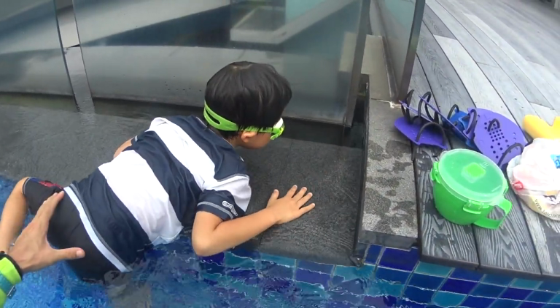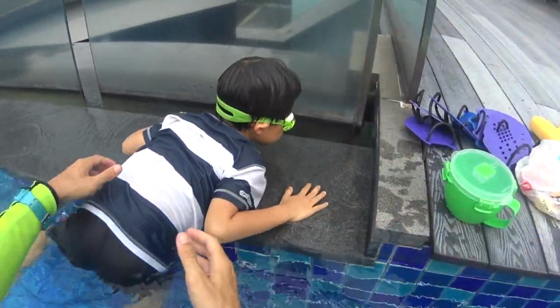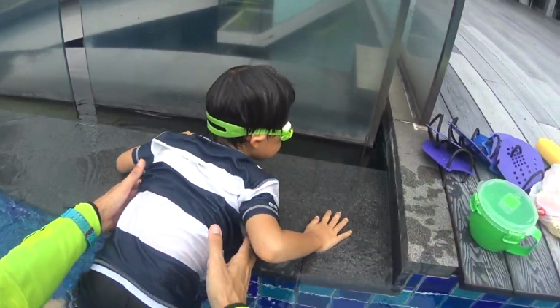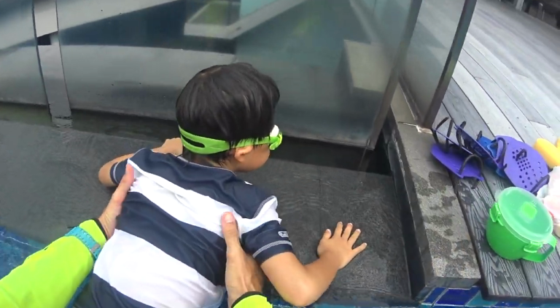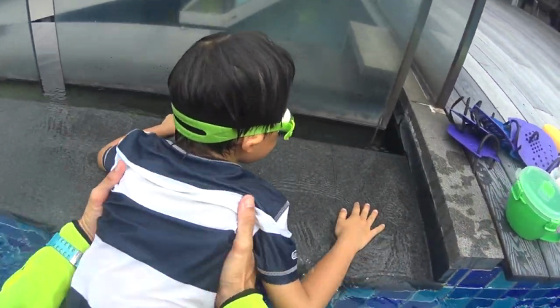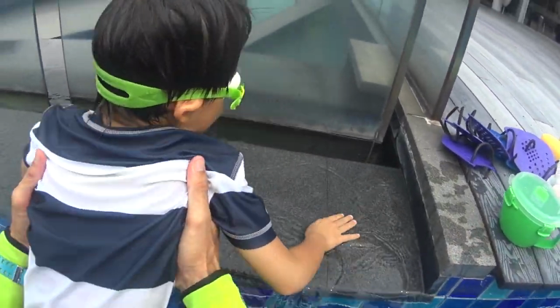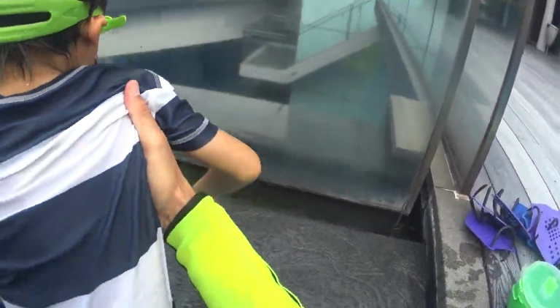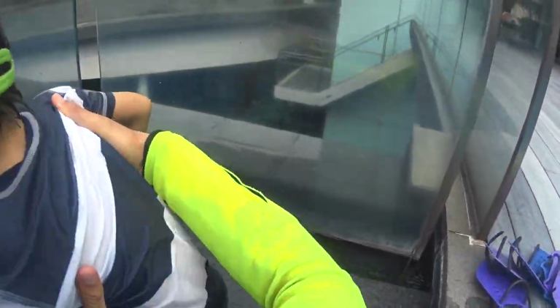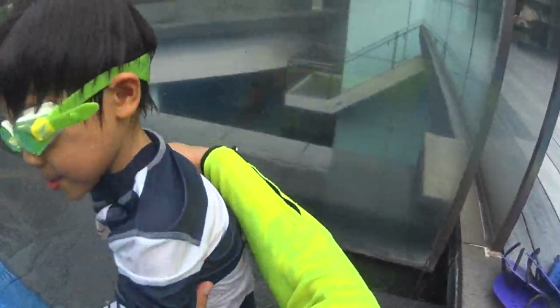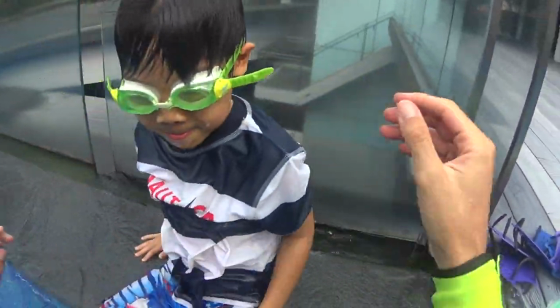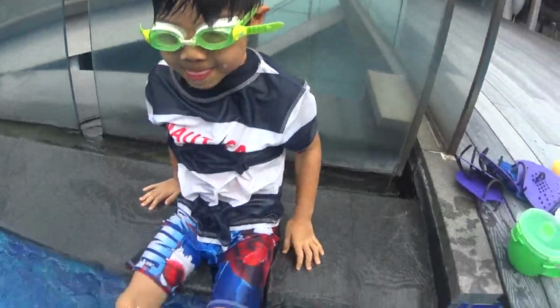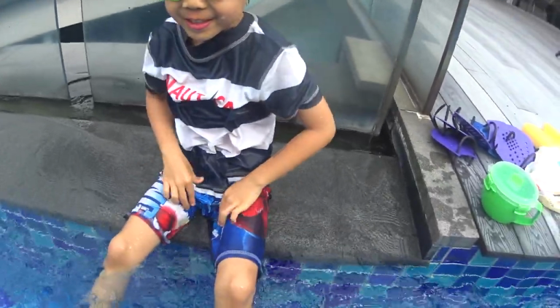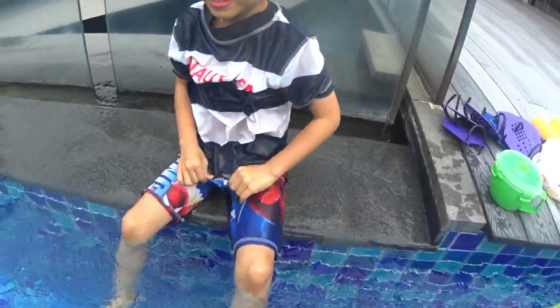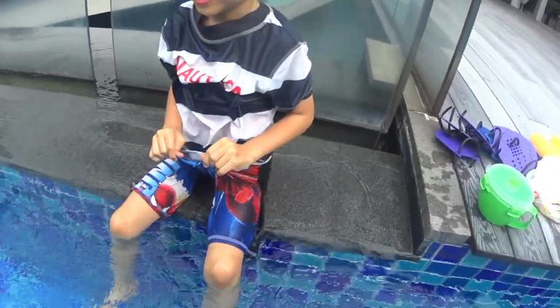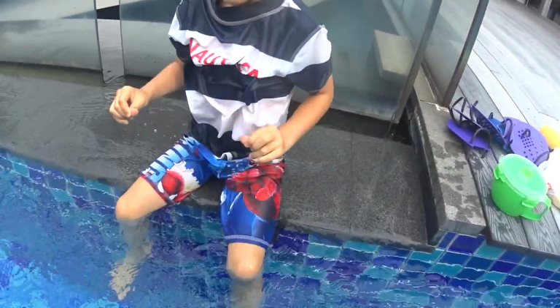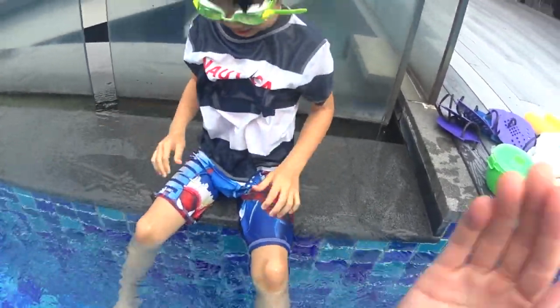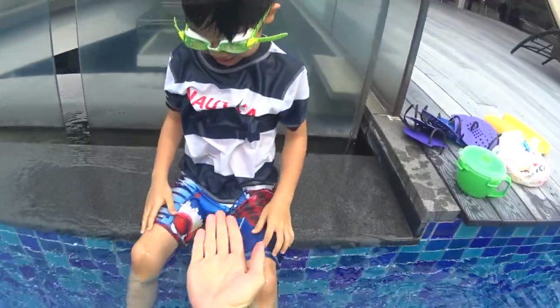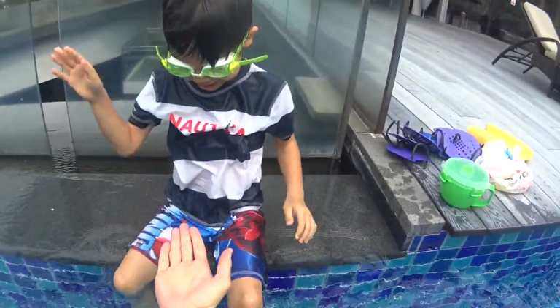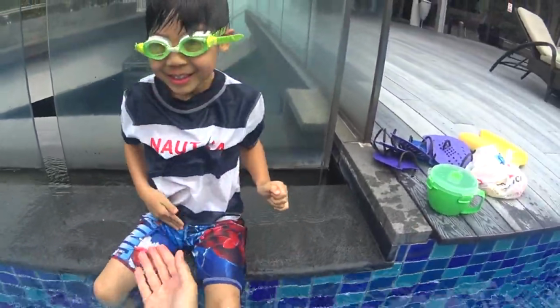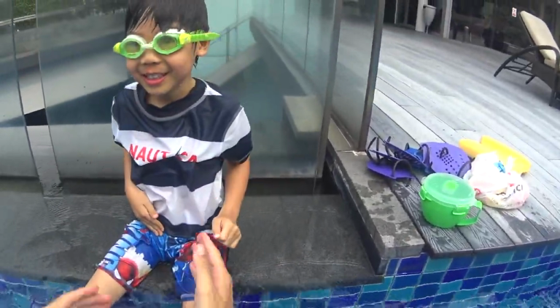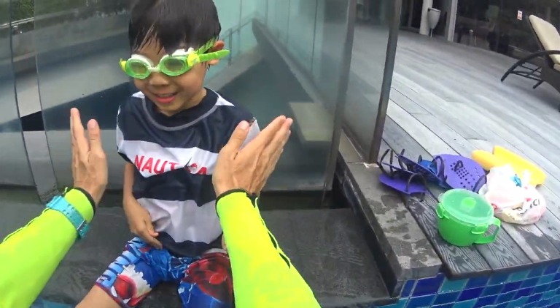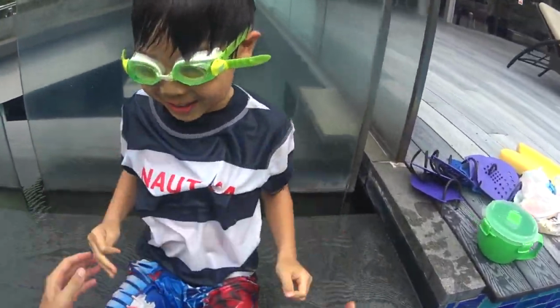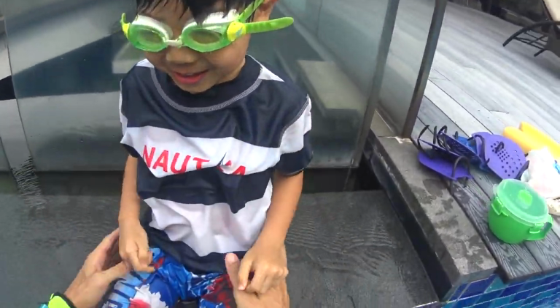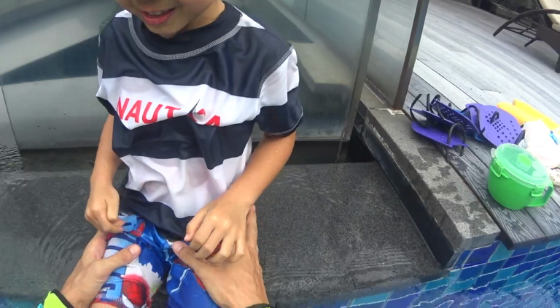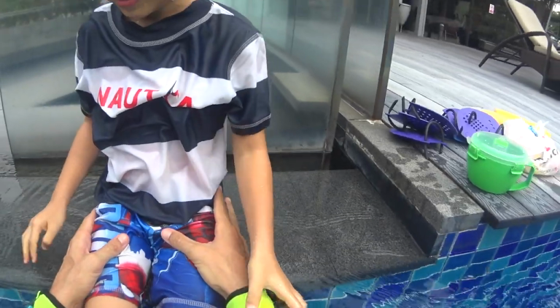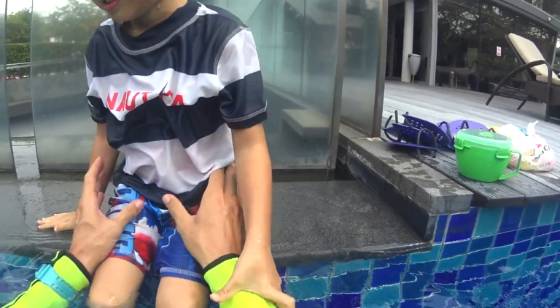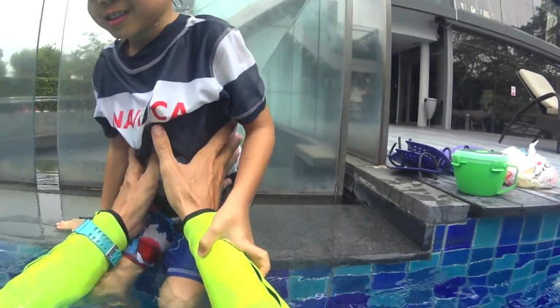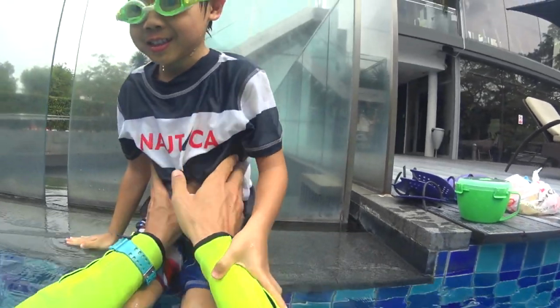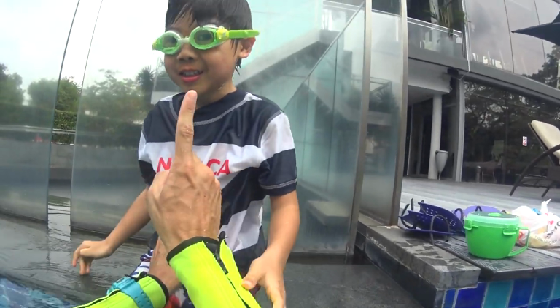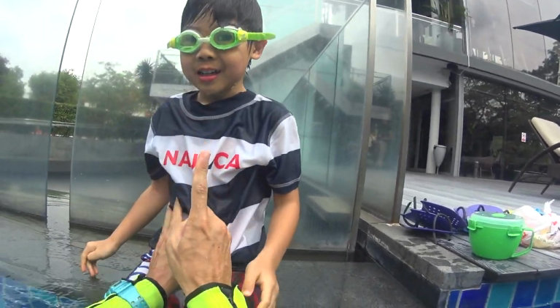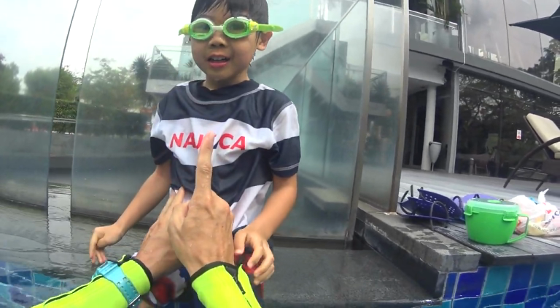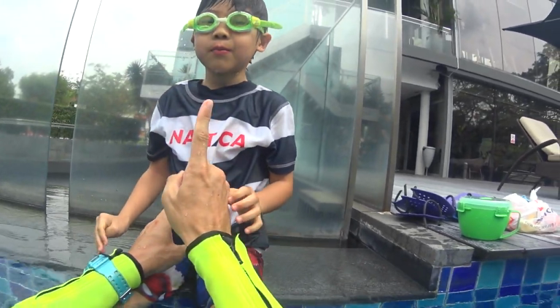Hello, Mr. Toto. How are you today? Good. Okay, high five. So, Mr. Toto, today we're going to learn how to swim water safe and confident.